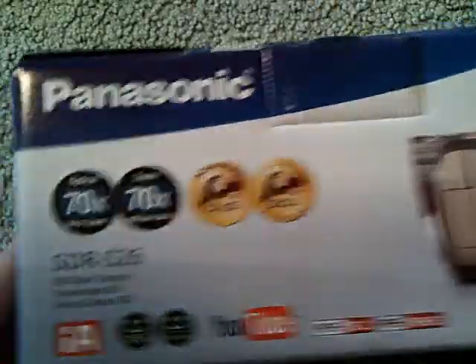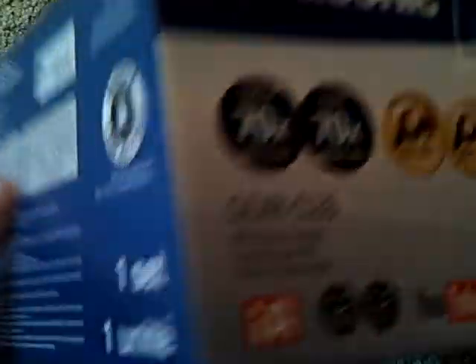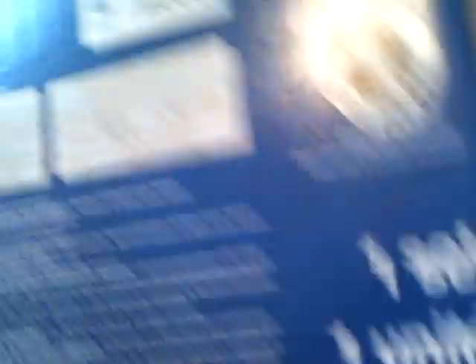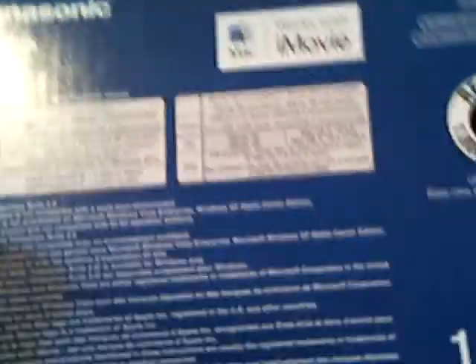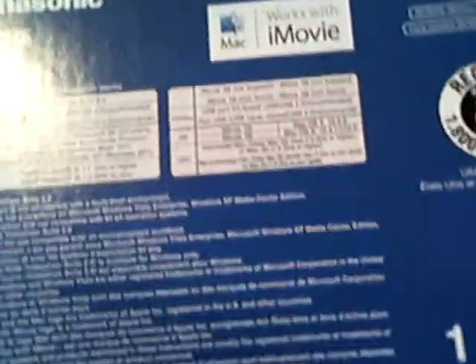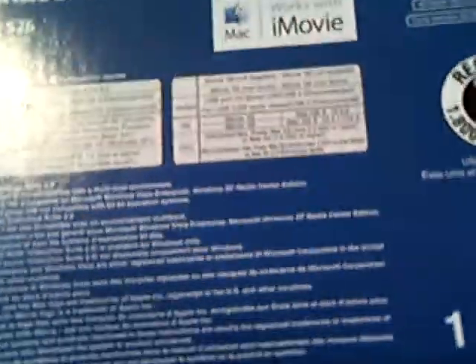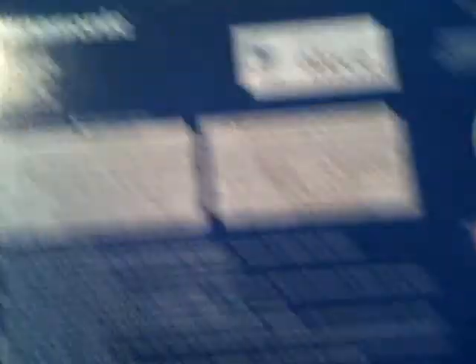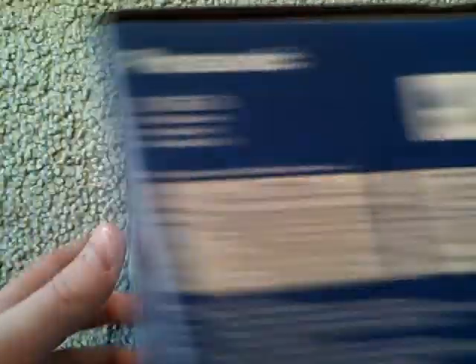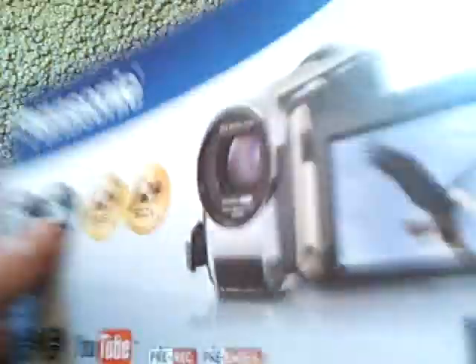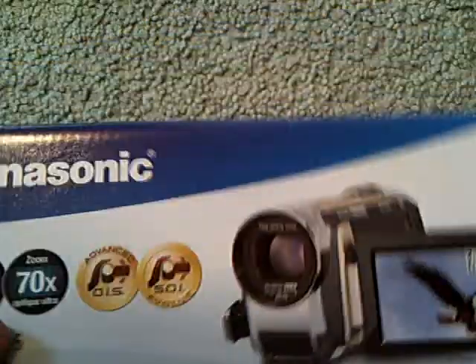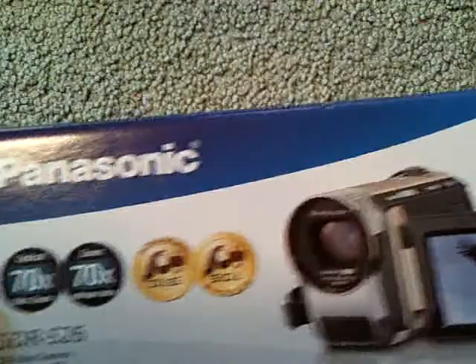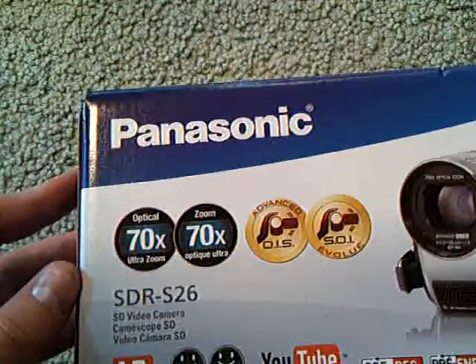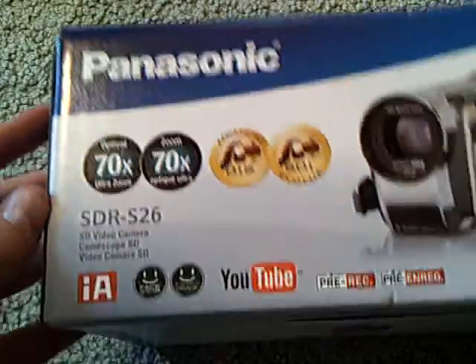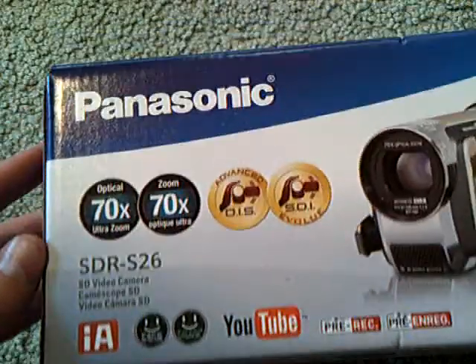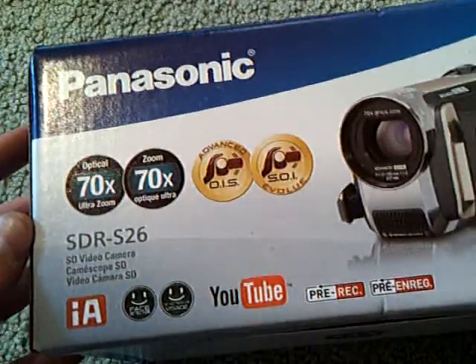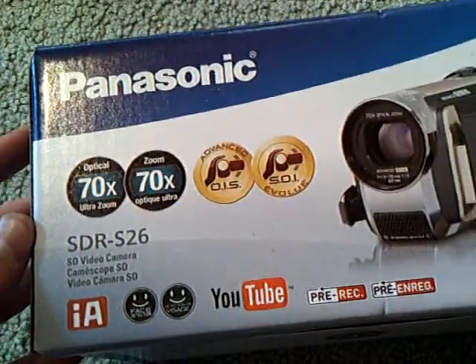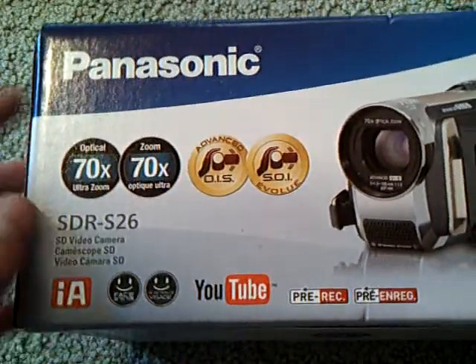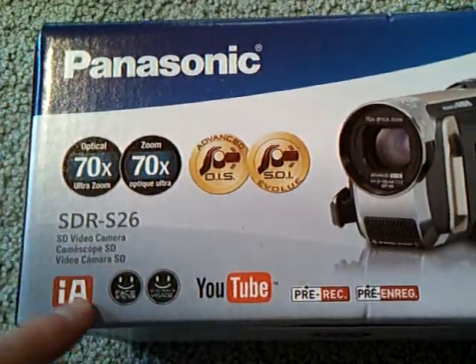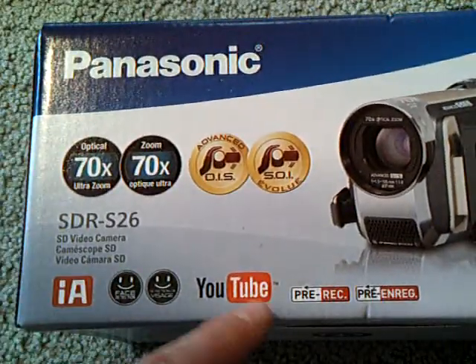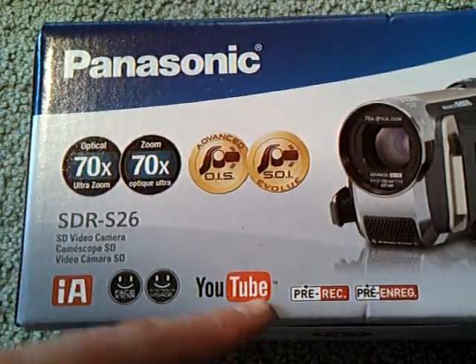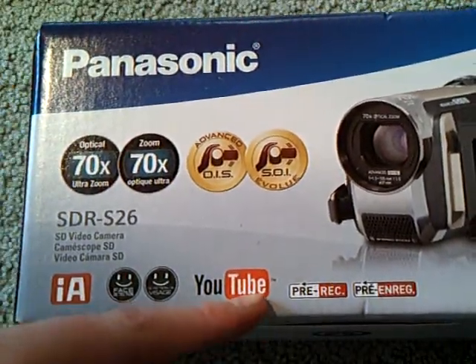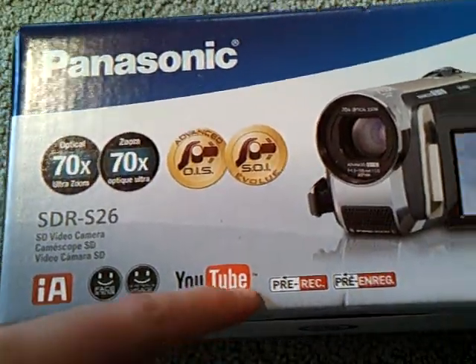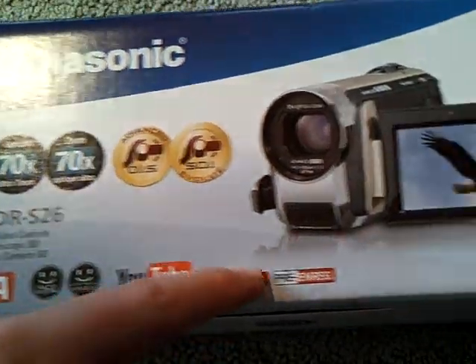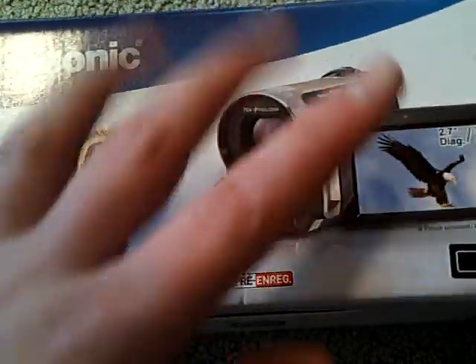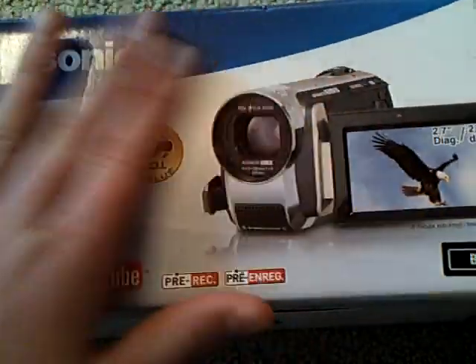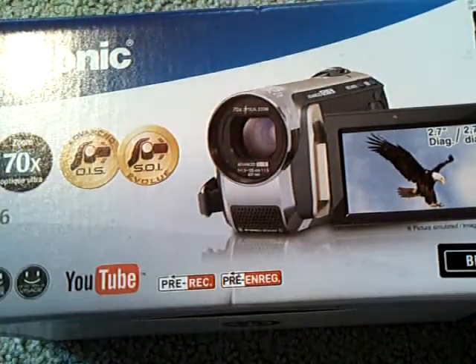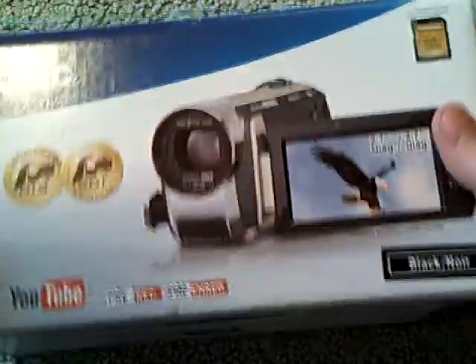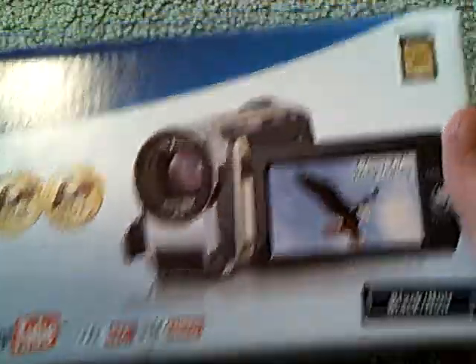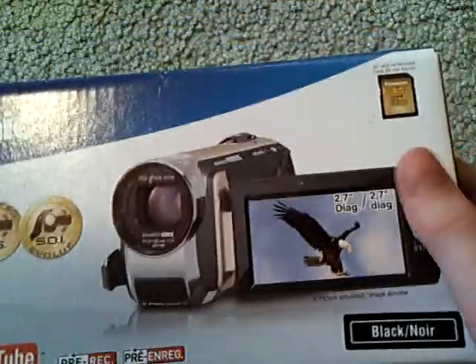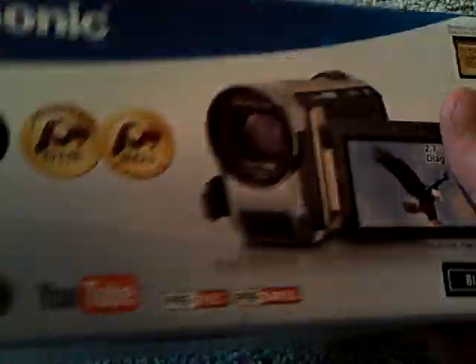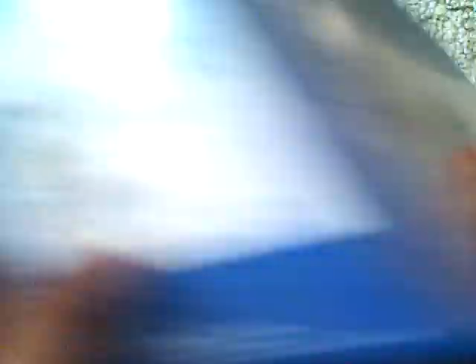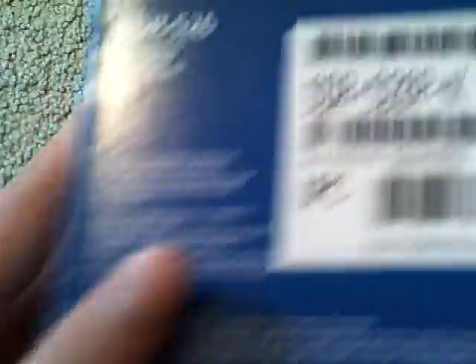So this should be the last time I'm using this camera, guys. Here's the box it comes in. It says it's specially designed for YouTube, and it just has a whole bunch of awesome features.